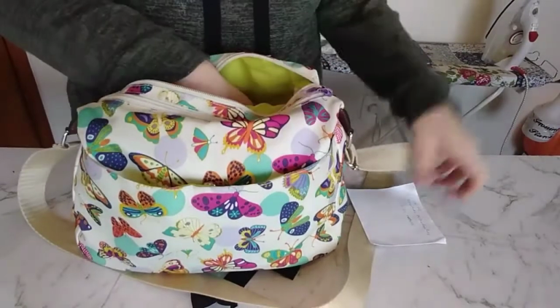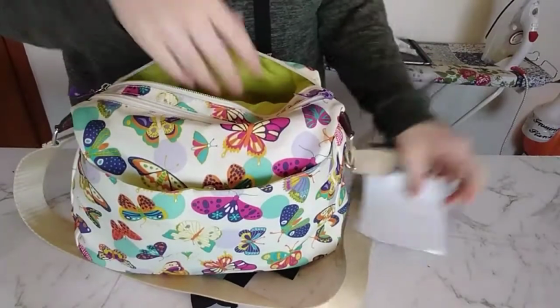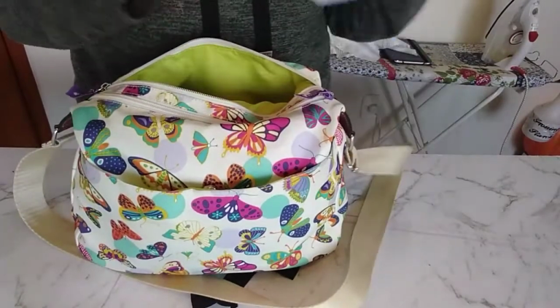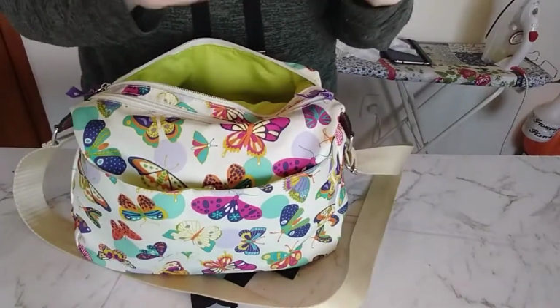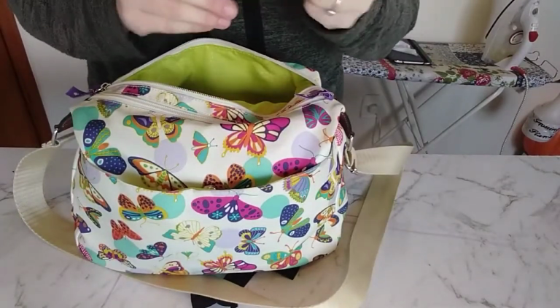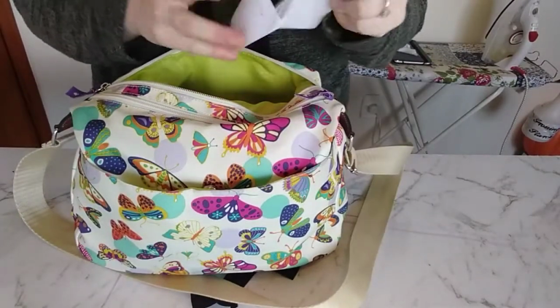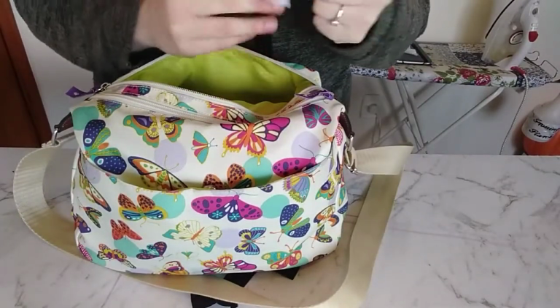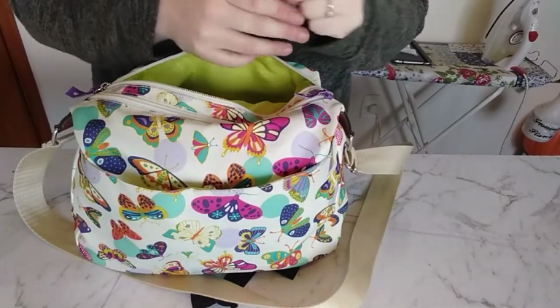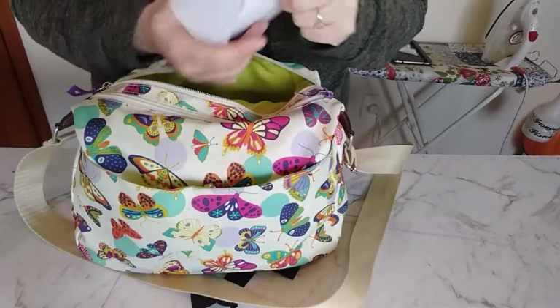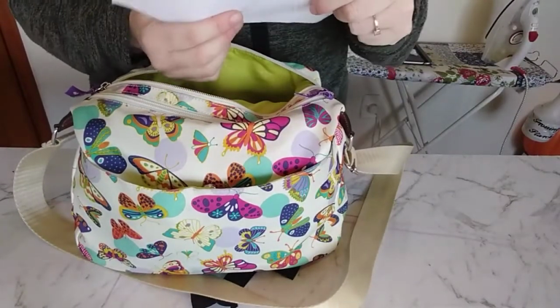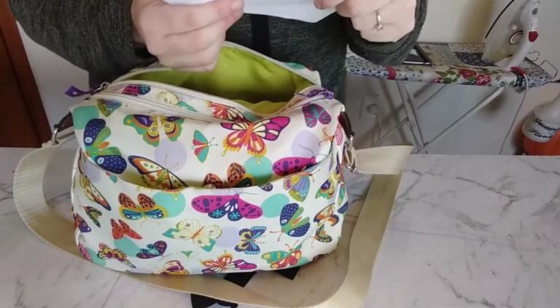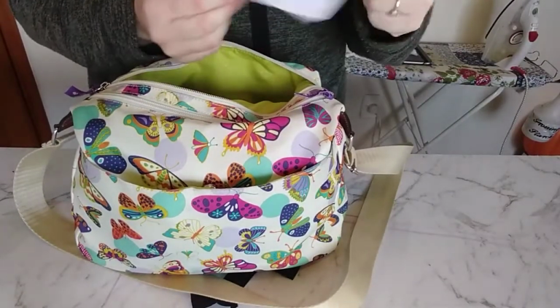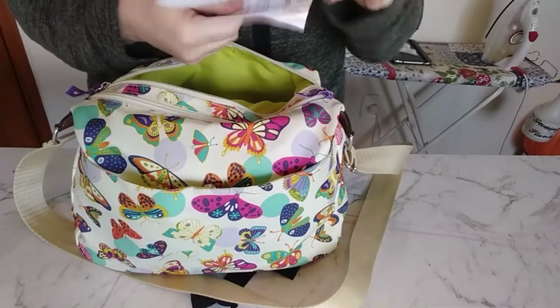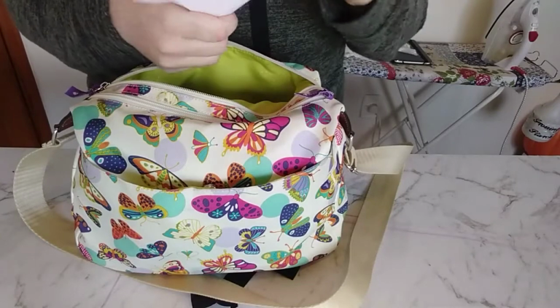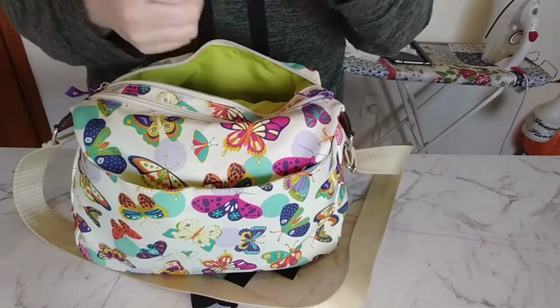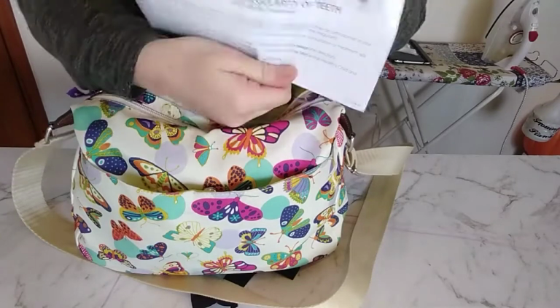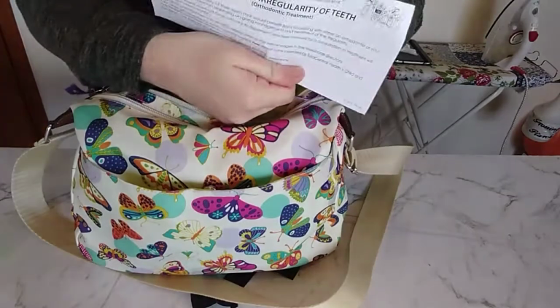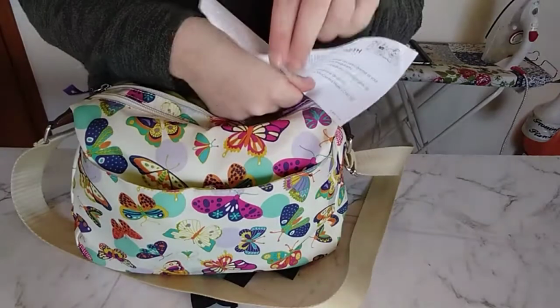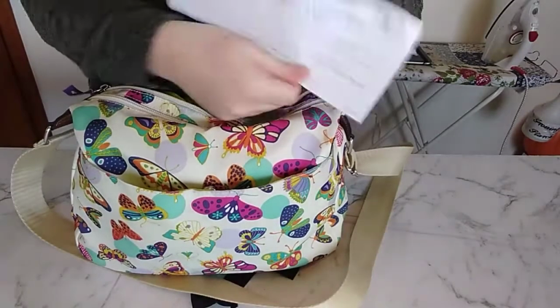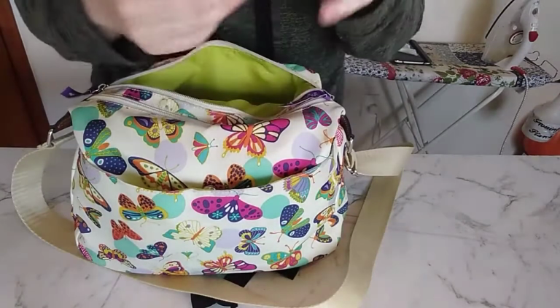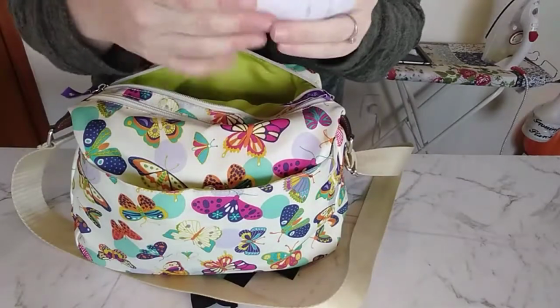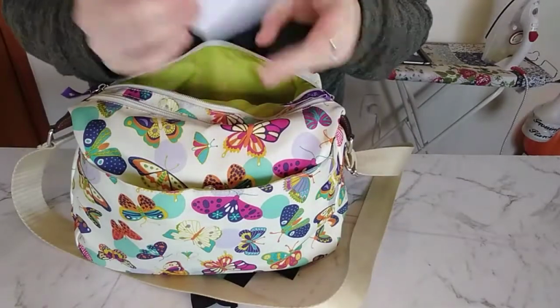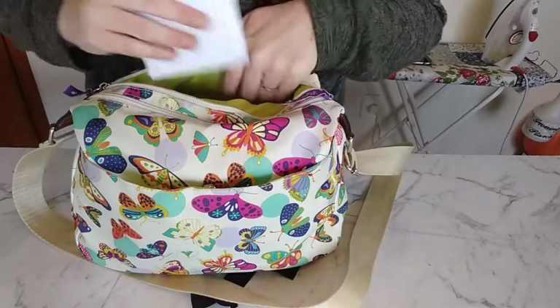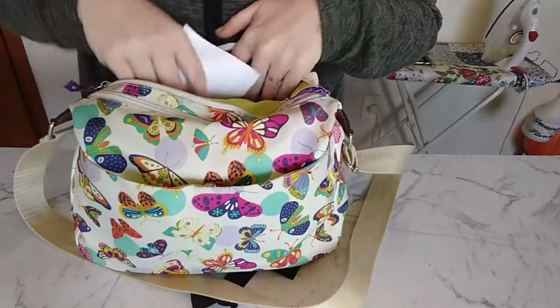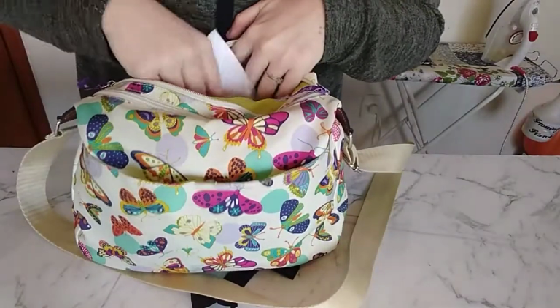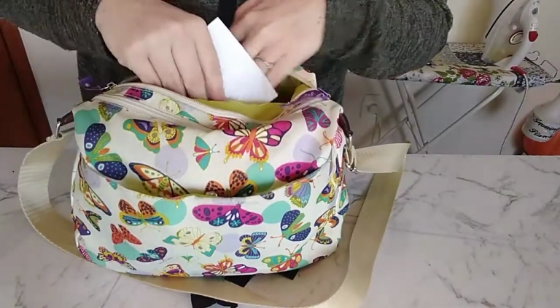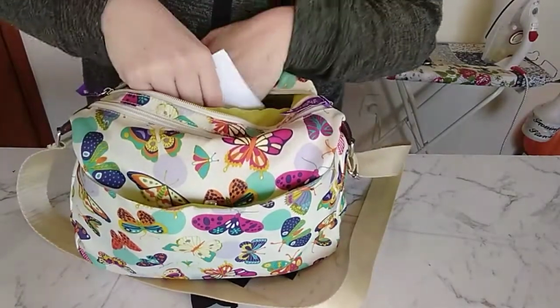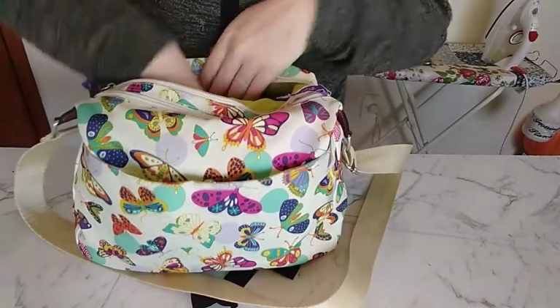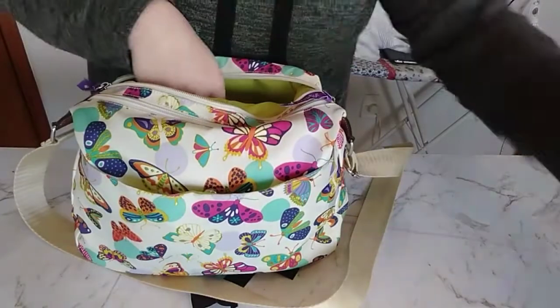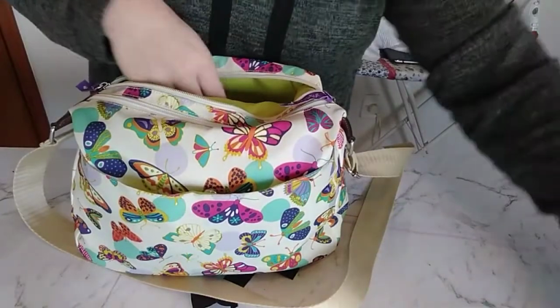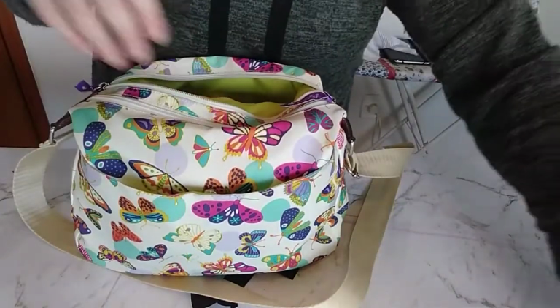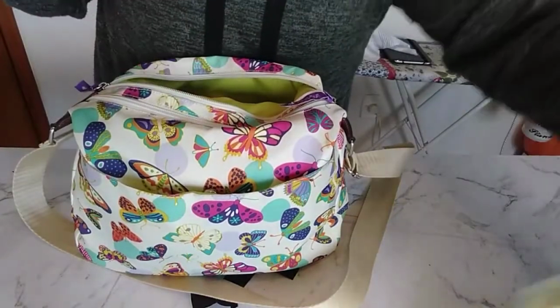Oh, there's also a piece of paper in here — I need to get my kids to the orthodontist. Super fun and expensive.